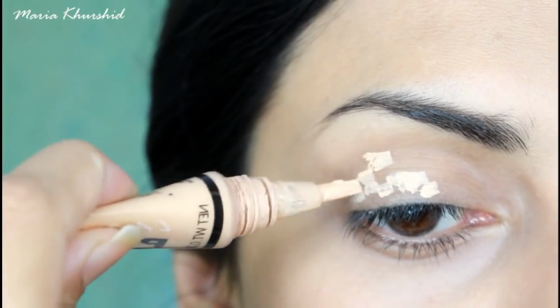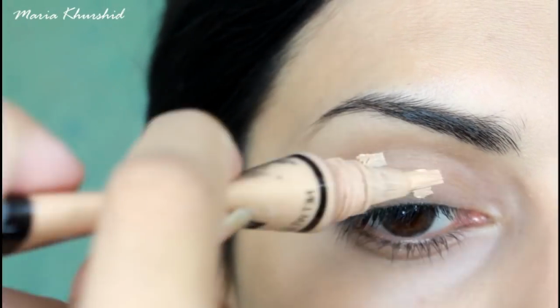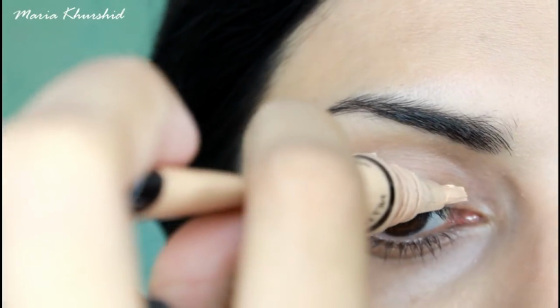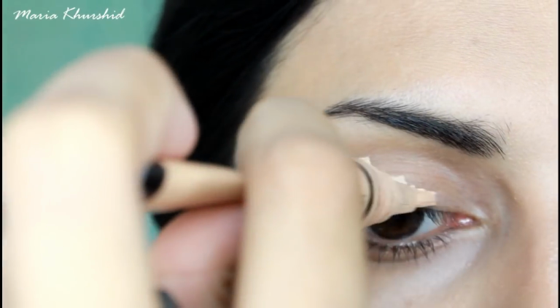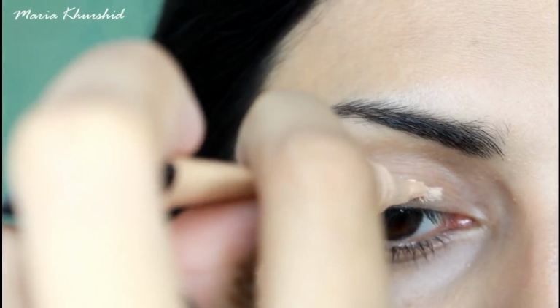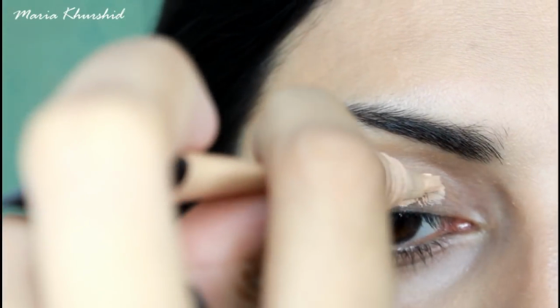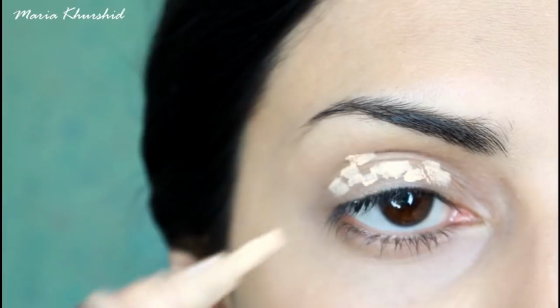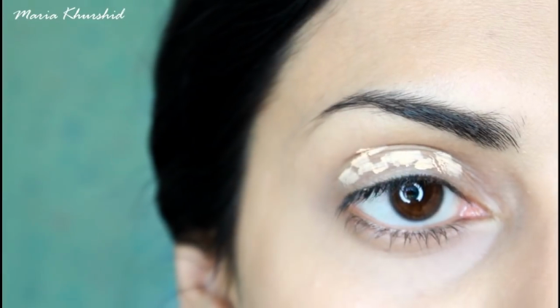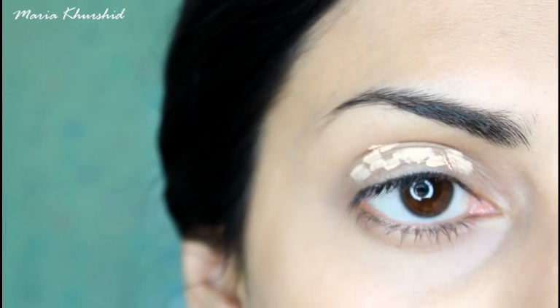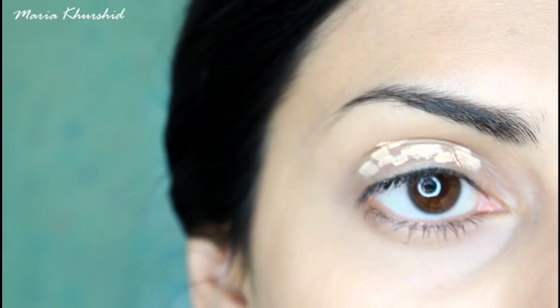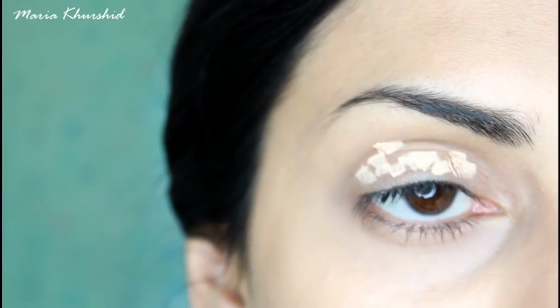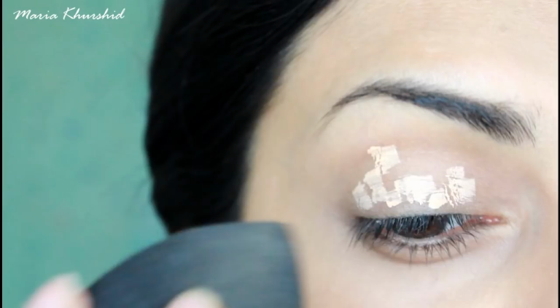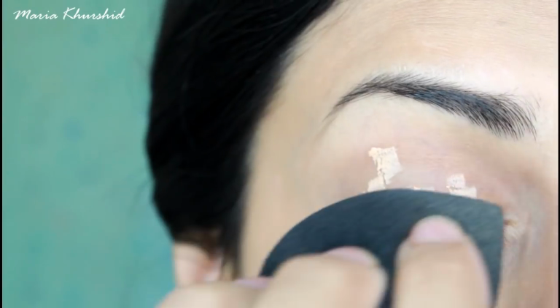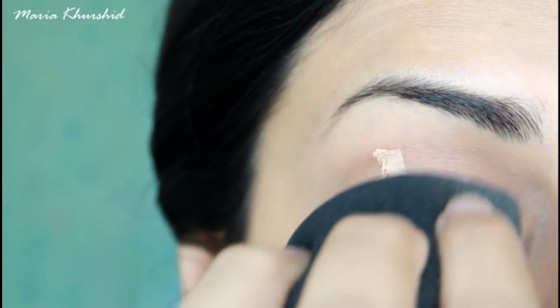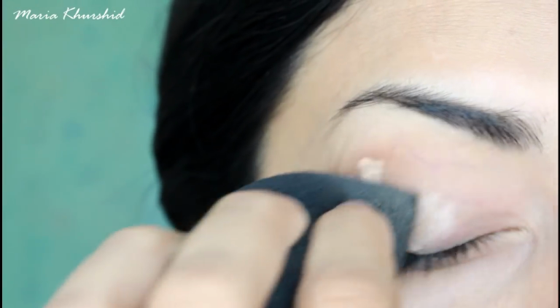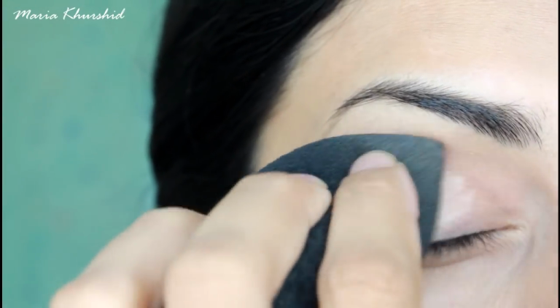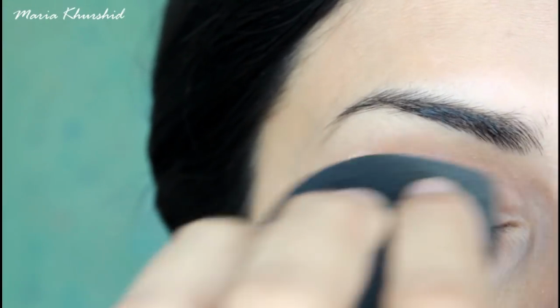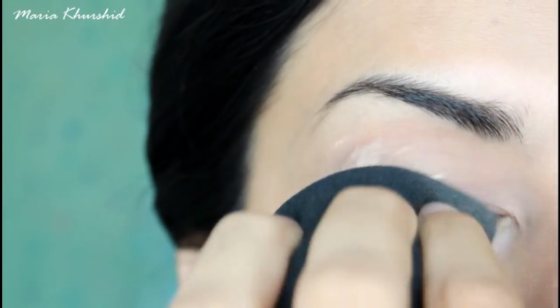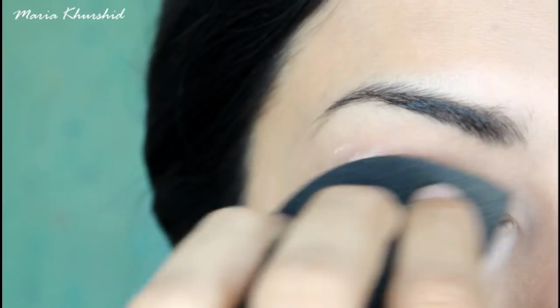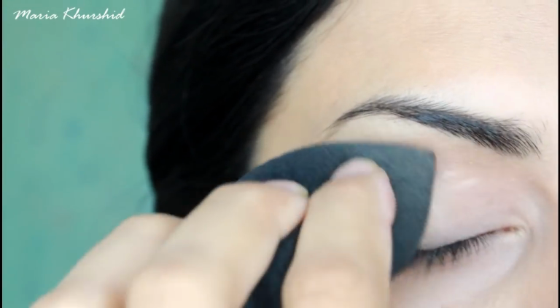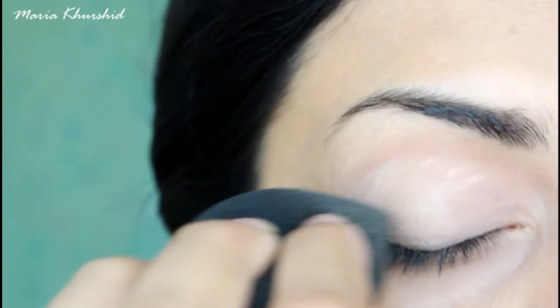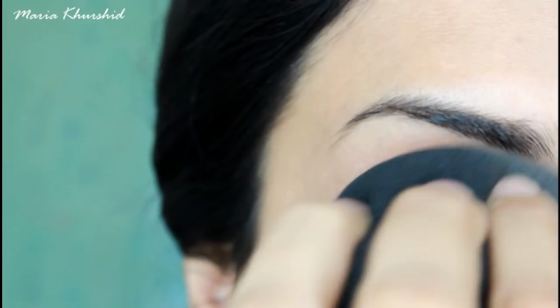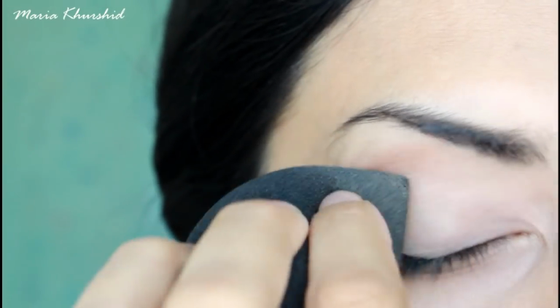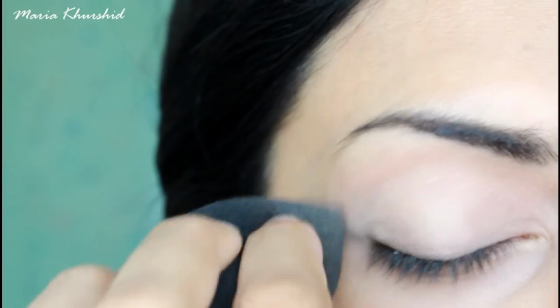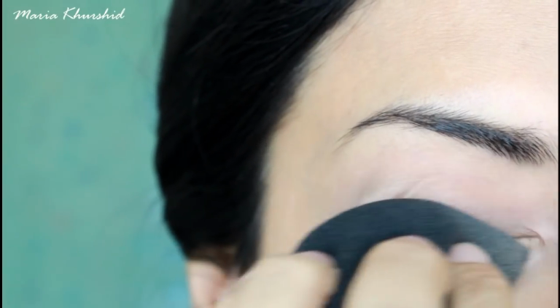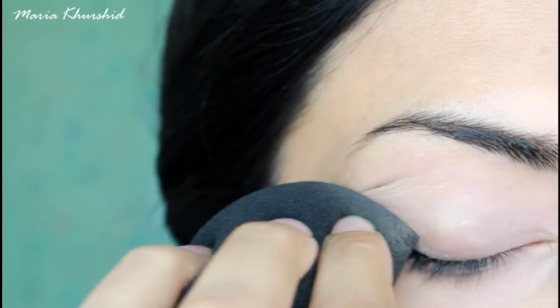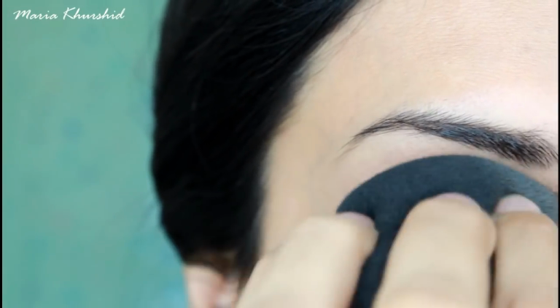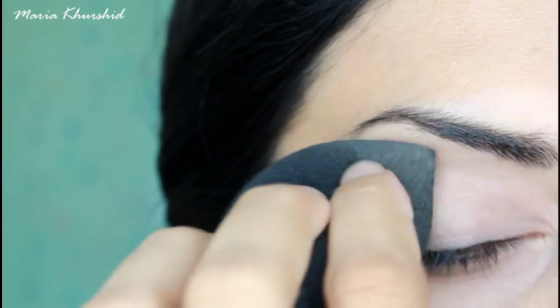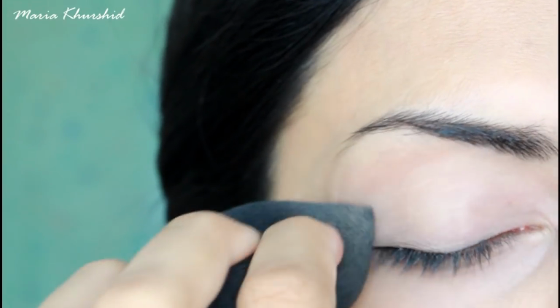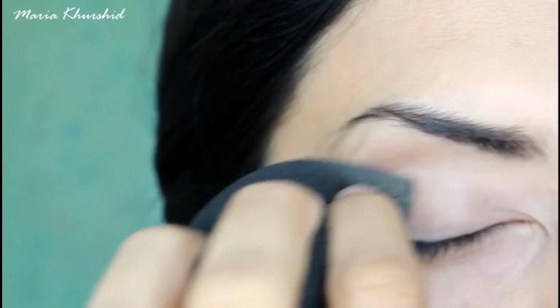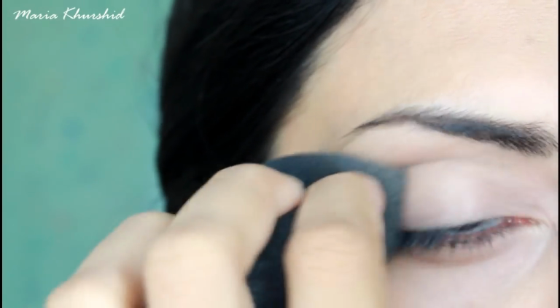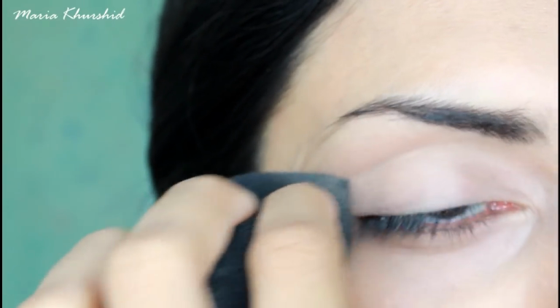Most people's eyelids are dark, so they don't look great without makeup. So as a step, you can take a concealer. If you don't have concealer, then you can put on a foundation or BB cream.